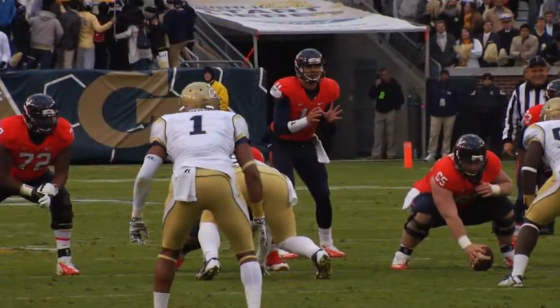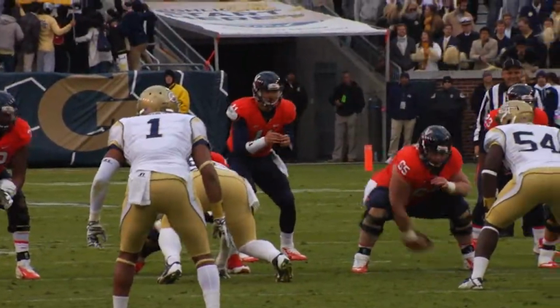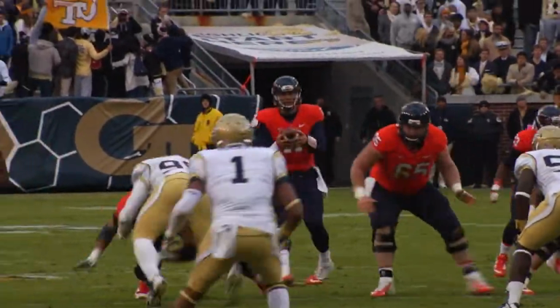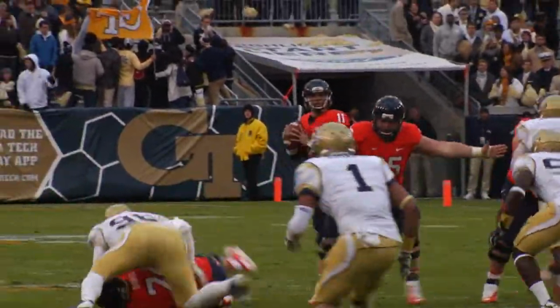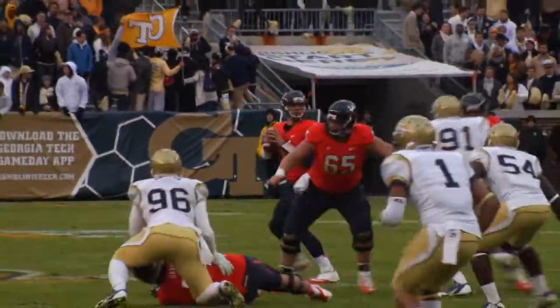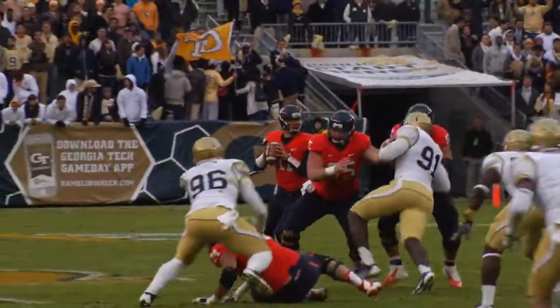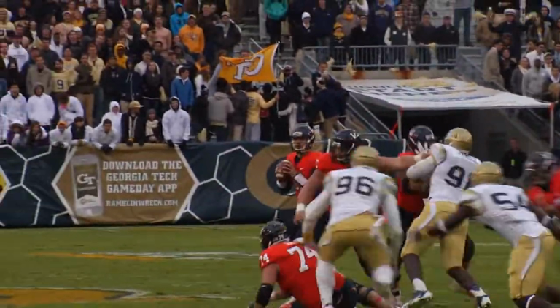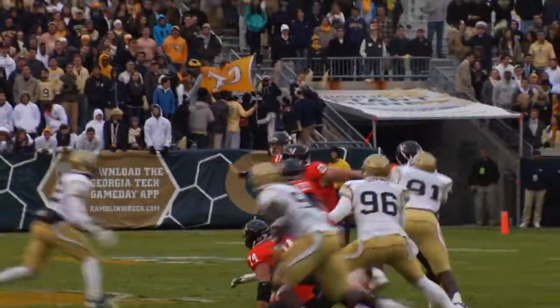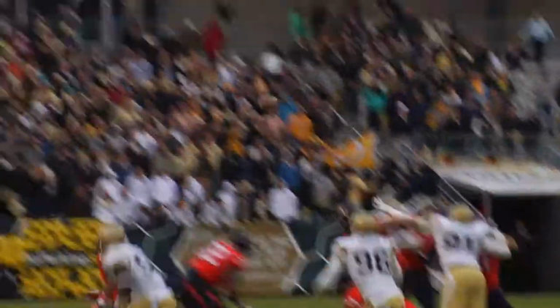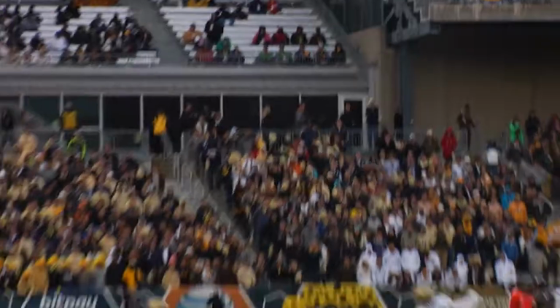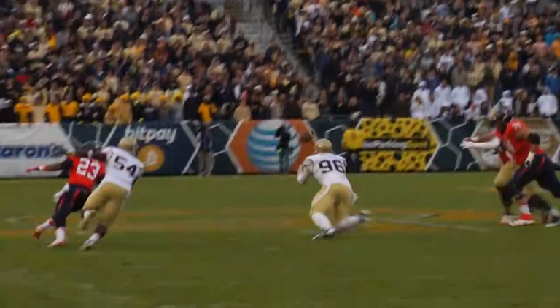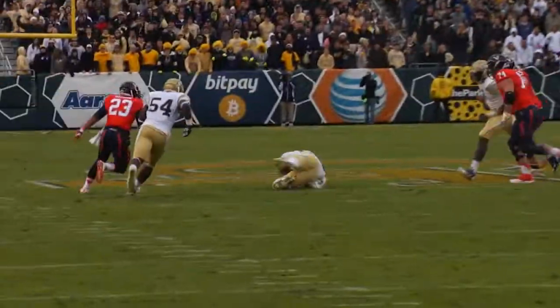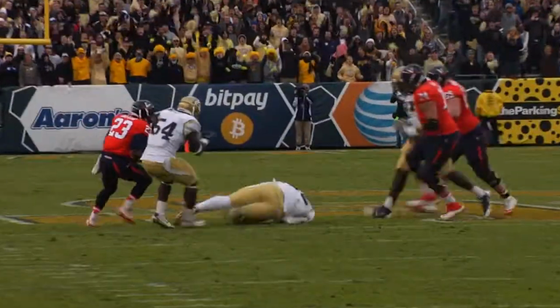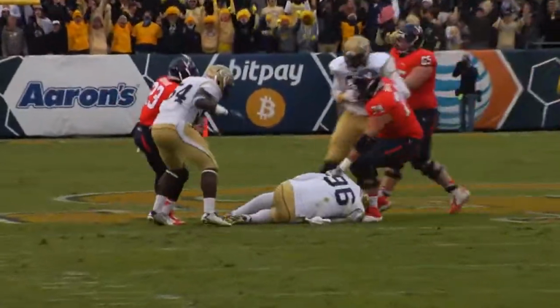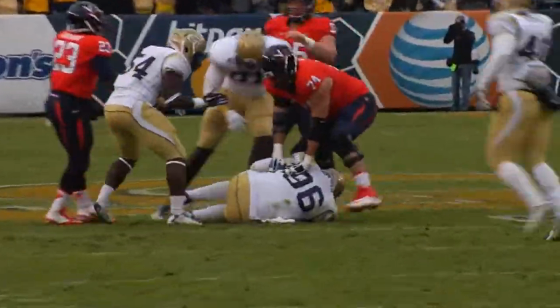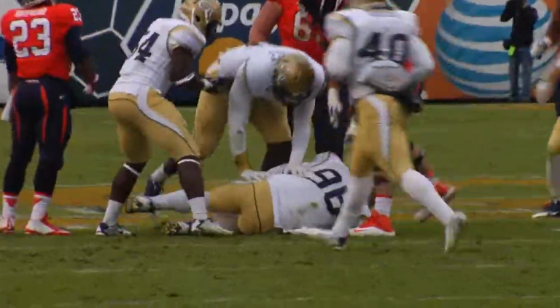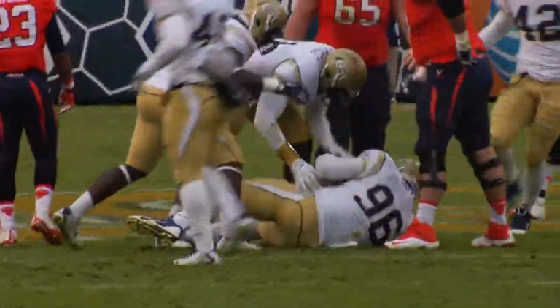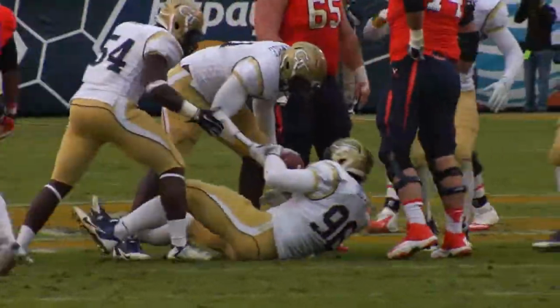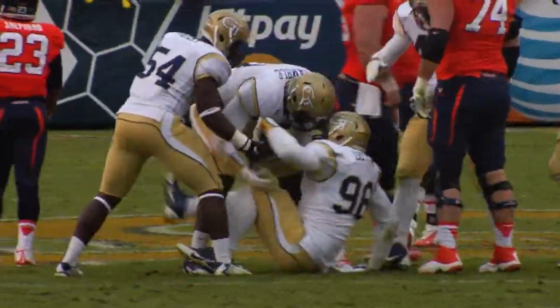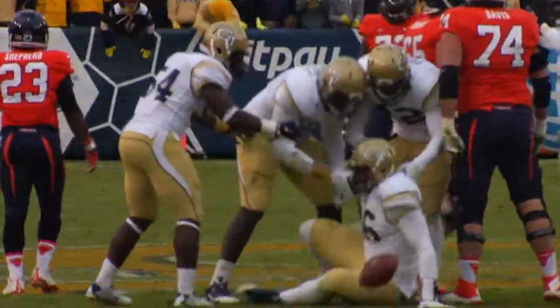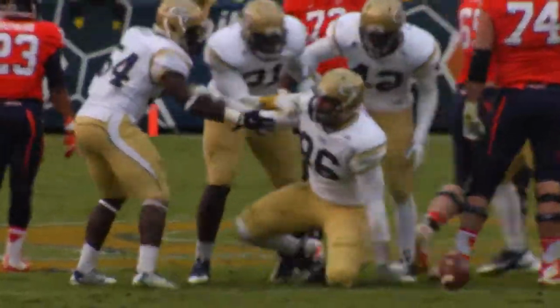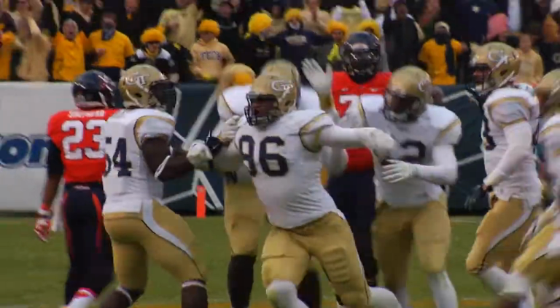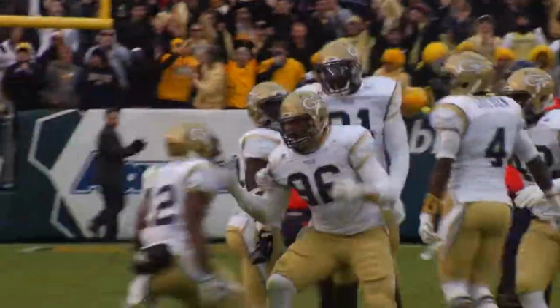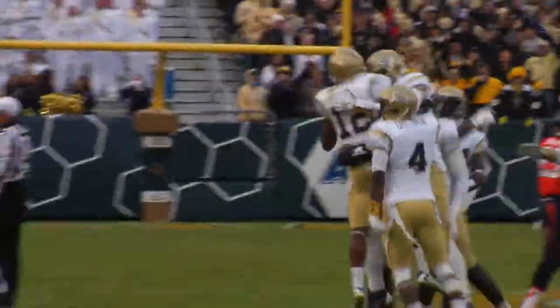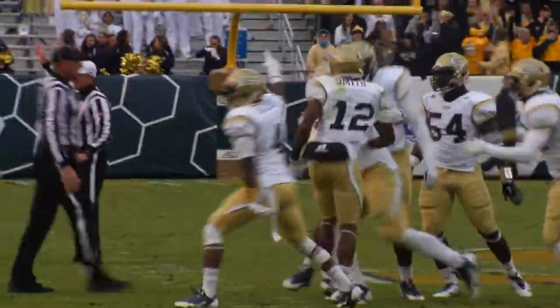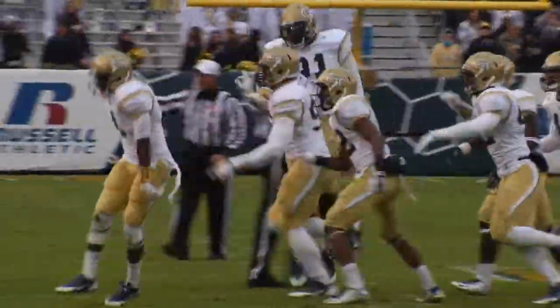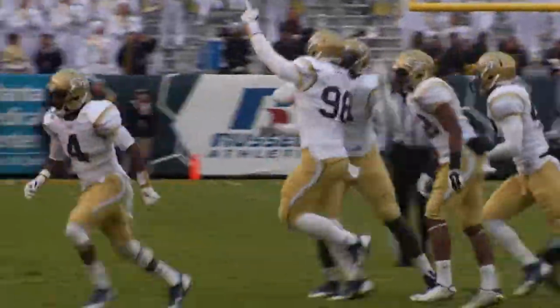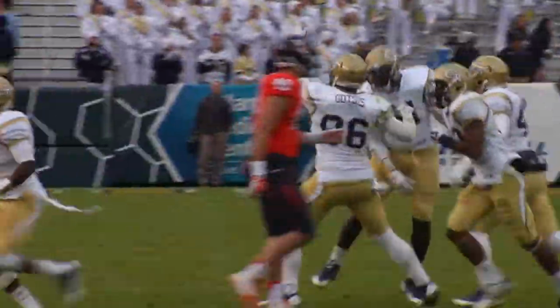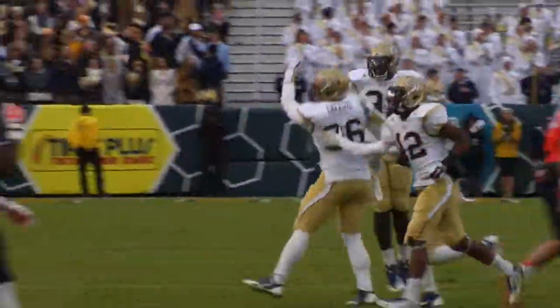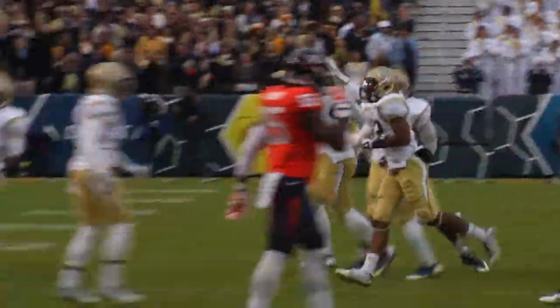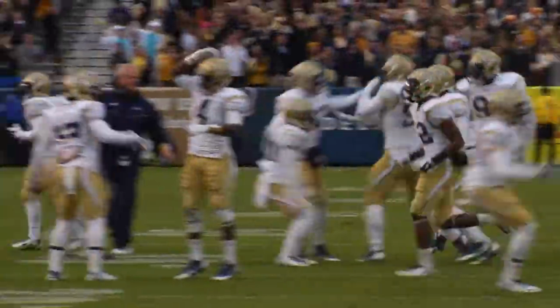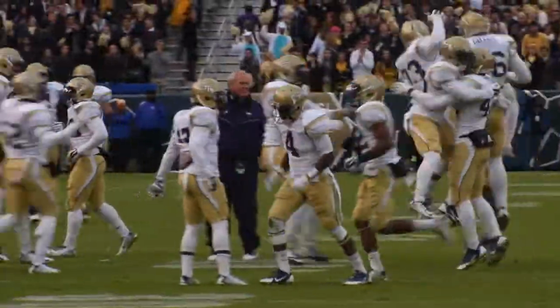He's got Shepard to his left in the backfield. Takes the snap, throws, he's hit as he throws — and it's intercepted! Picked off at the 41 by Georgia Tech on the deflection. It was Gatsas that came away with it for the Jackets.